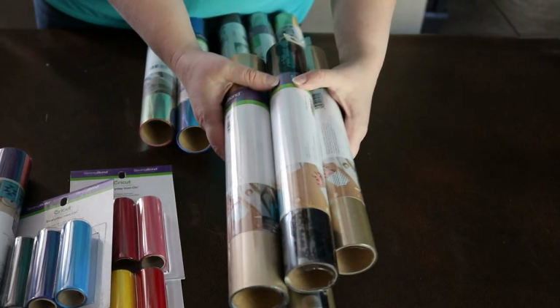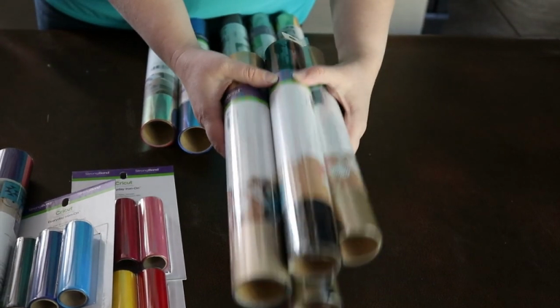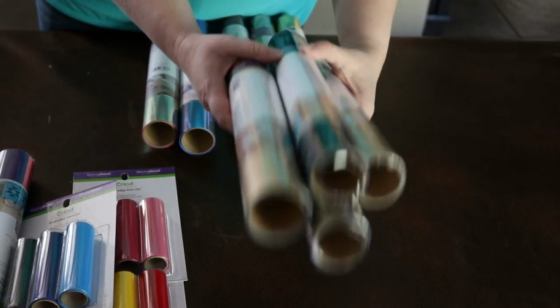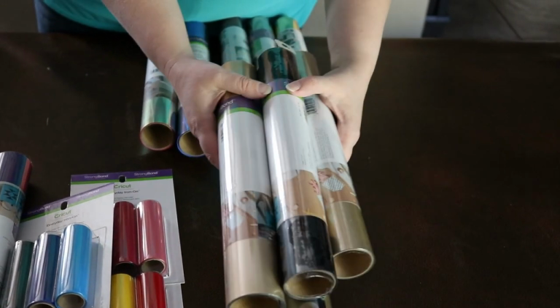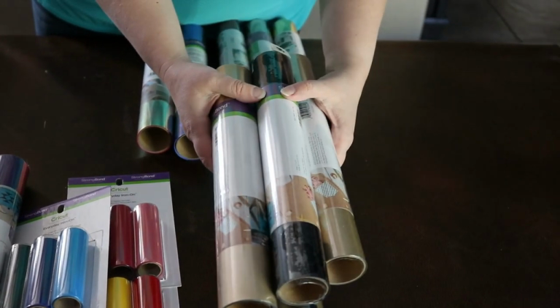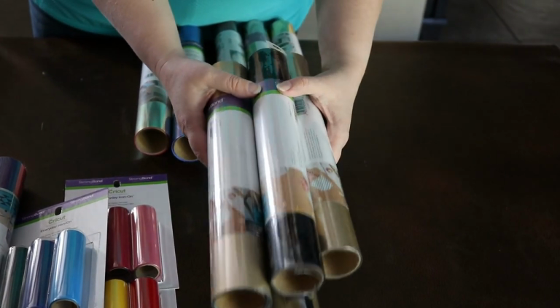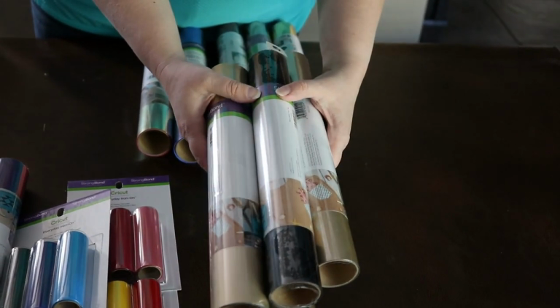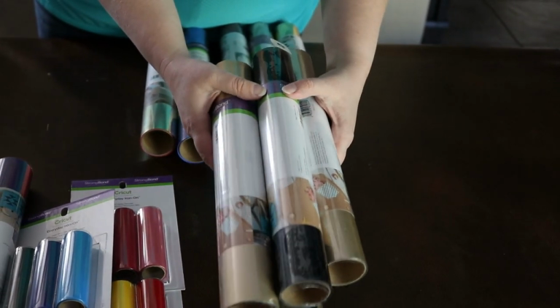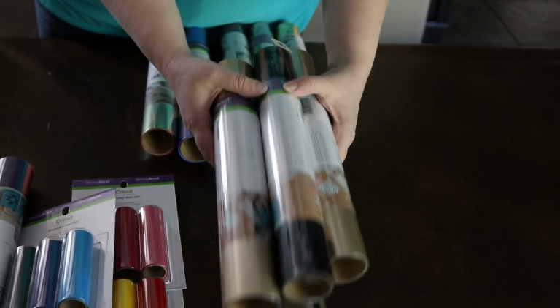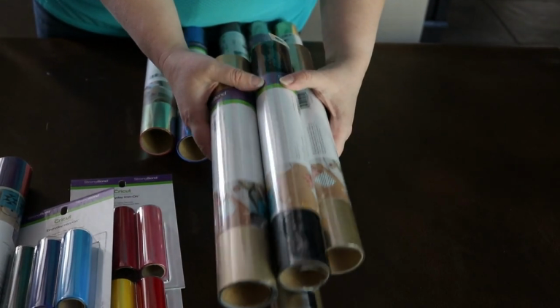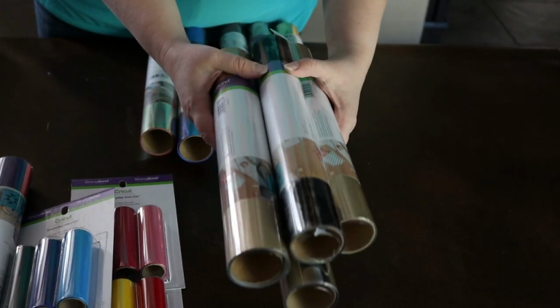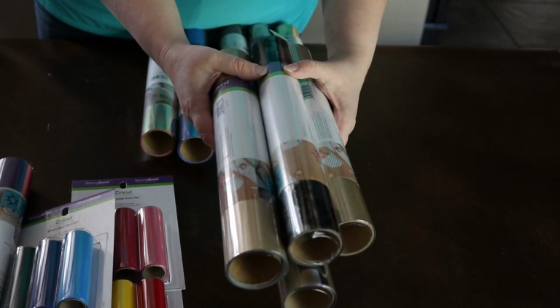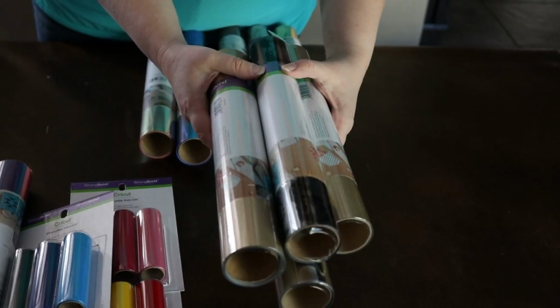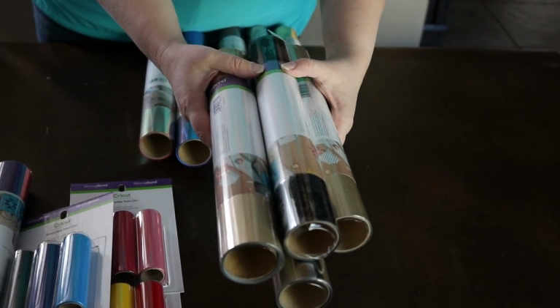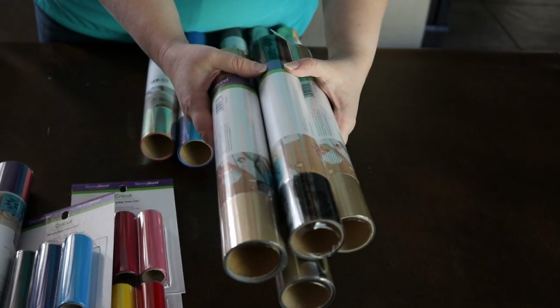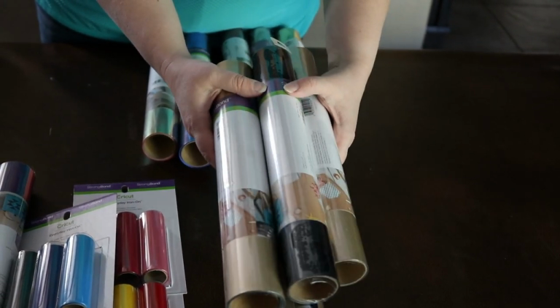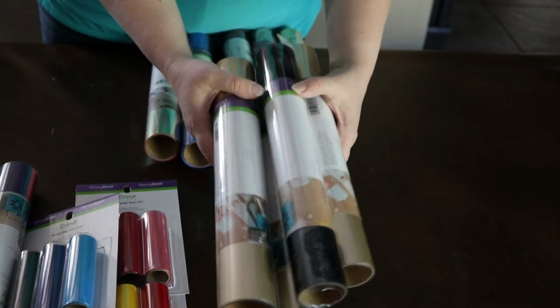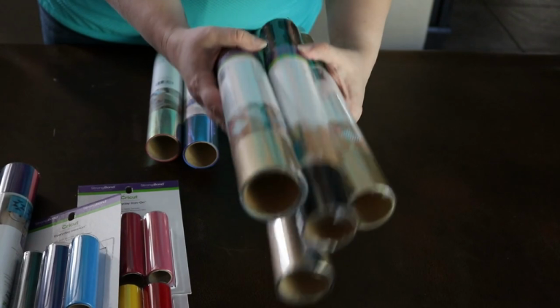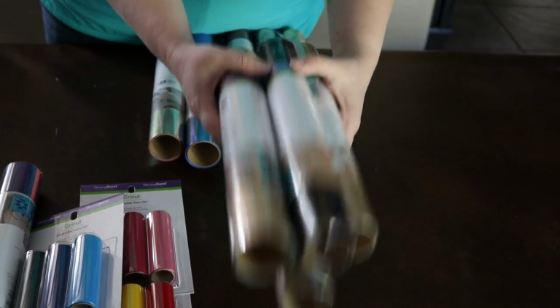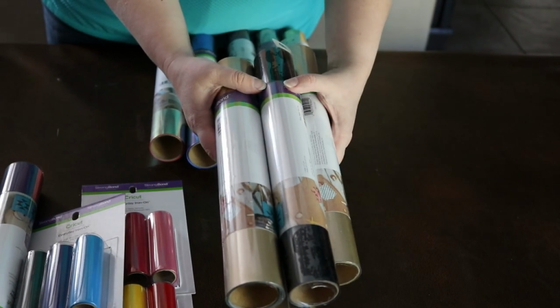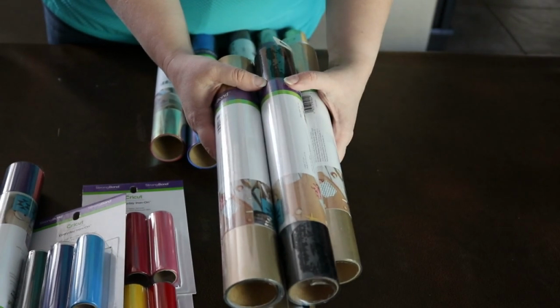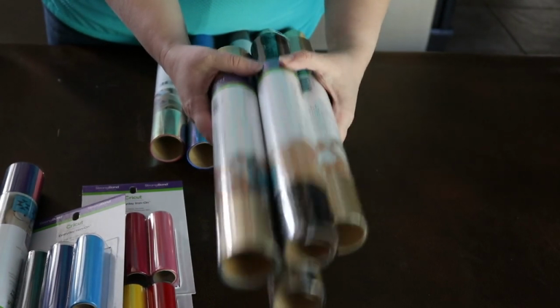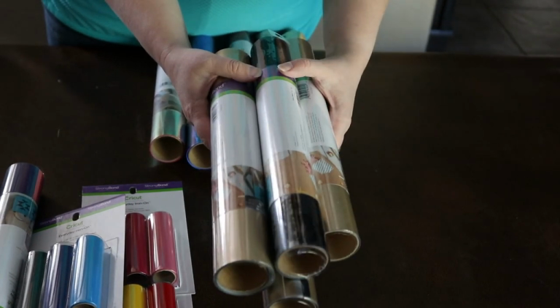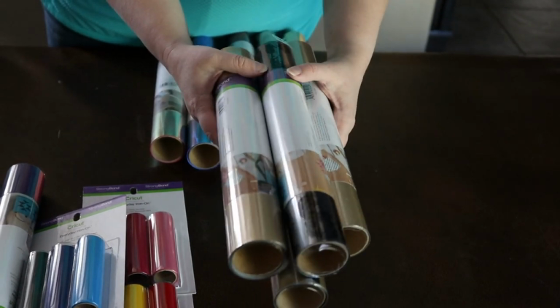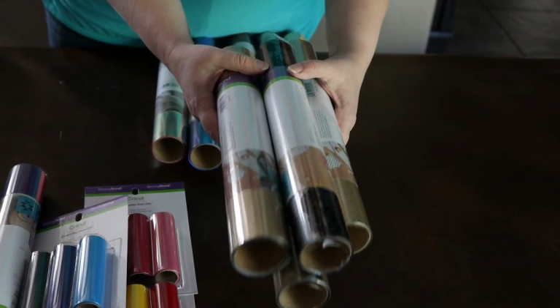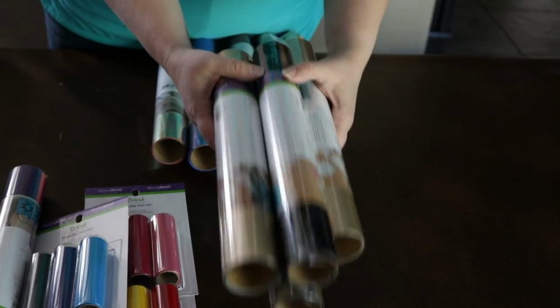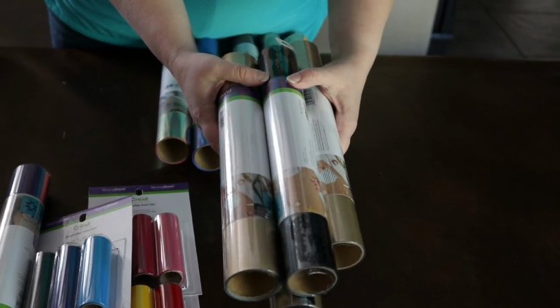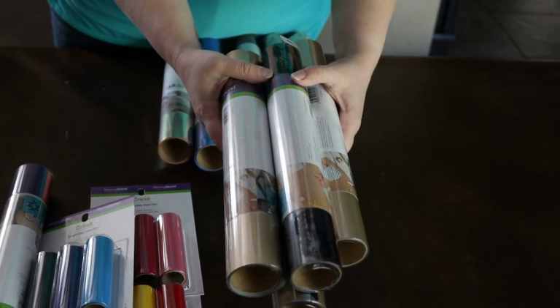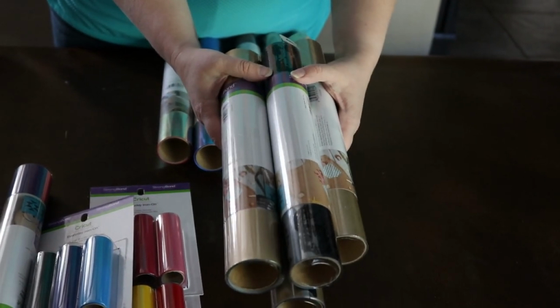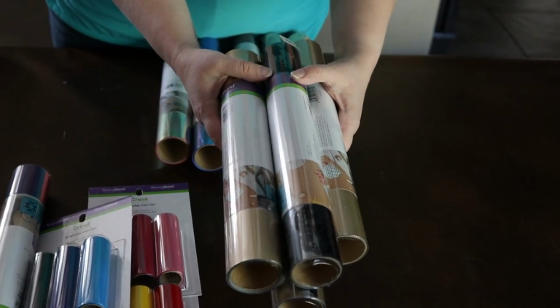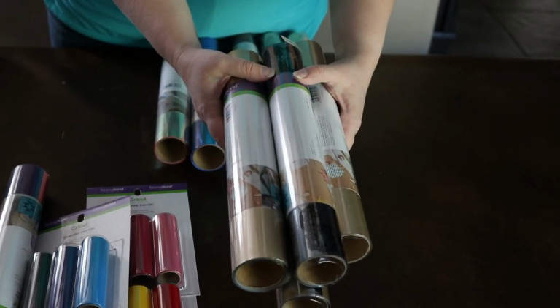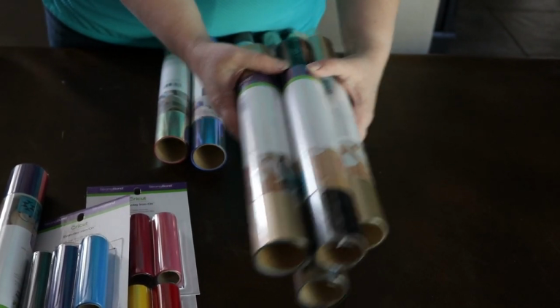That is the Everyday Iron-on Vinyl — super easy to use, especially with your Easy Press. Love it. This is what I used in my last shirt and it did so awesome.